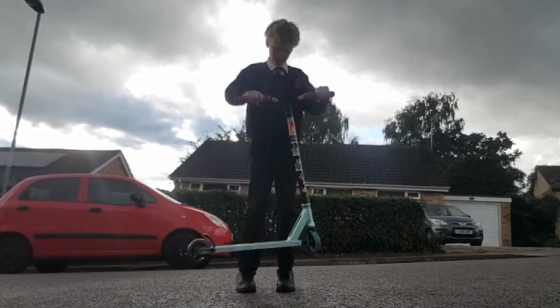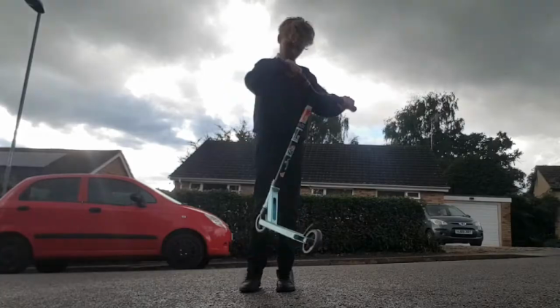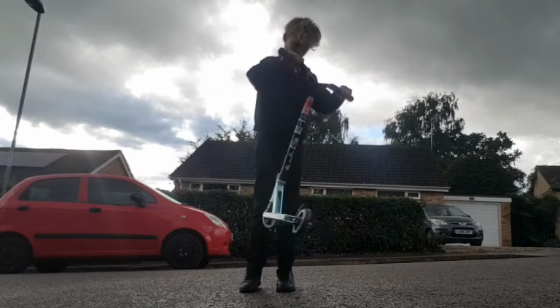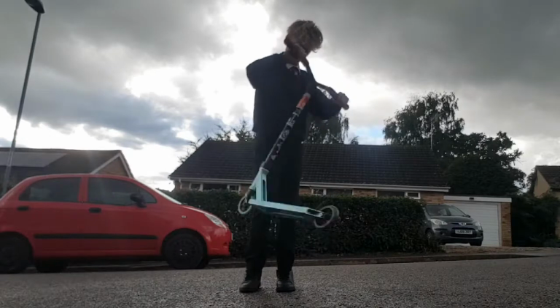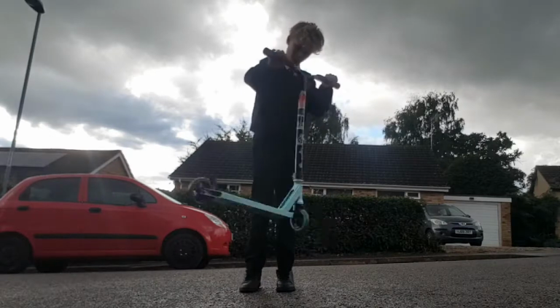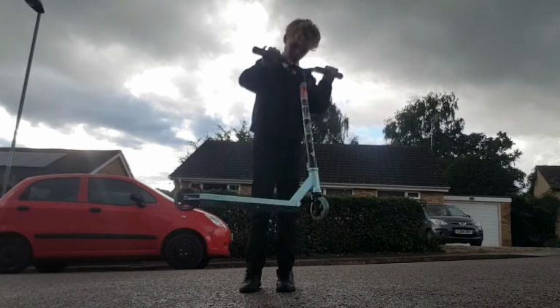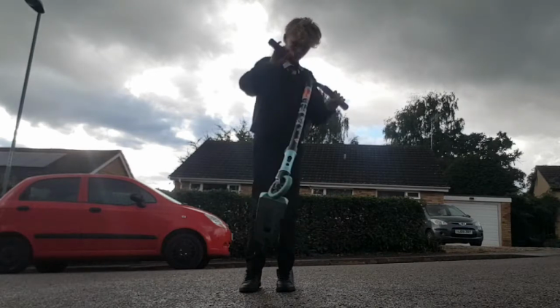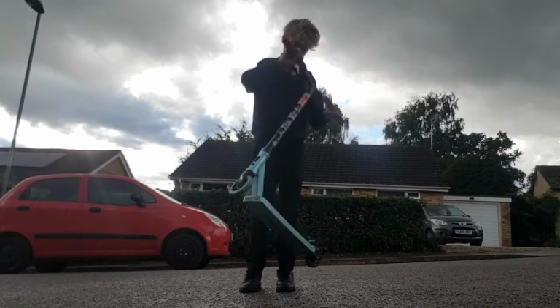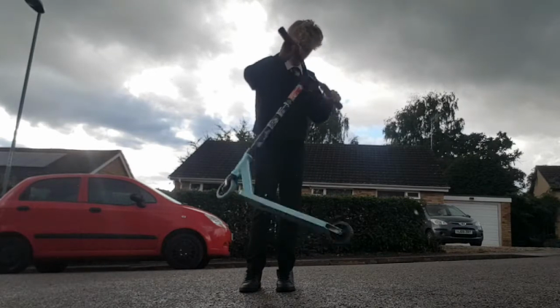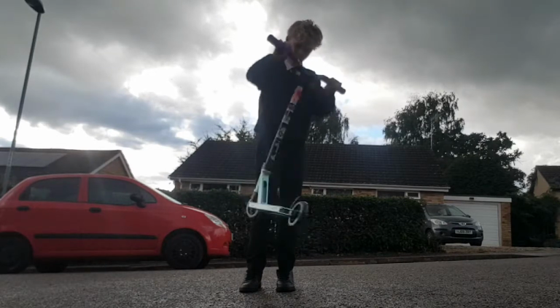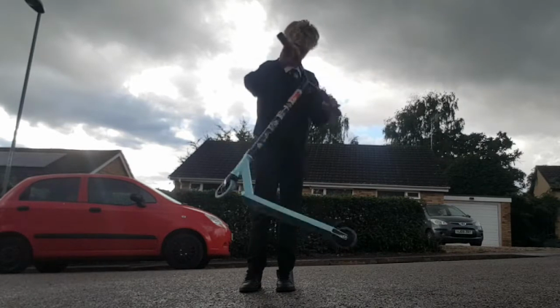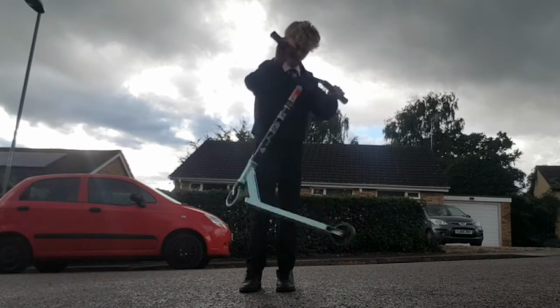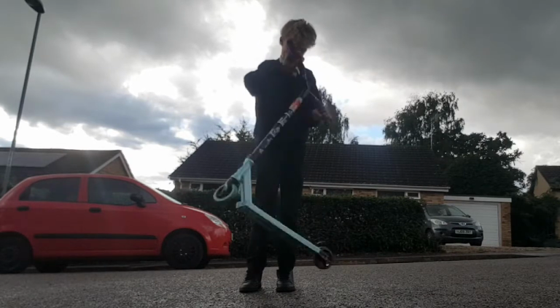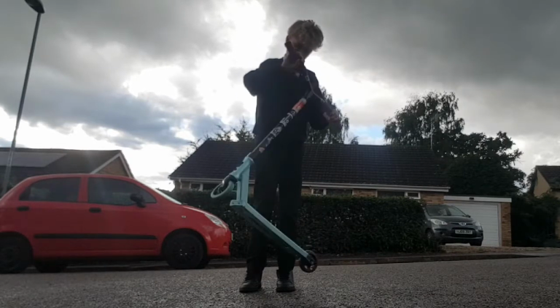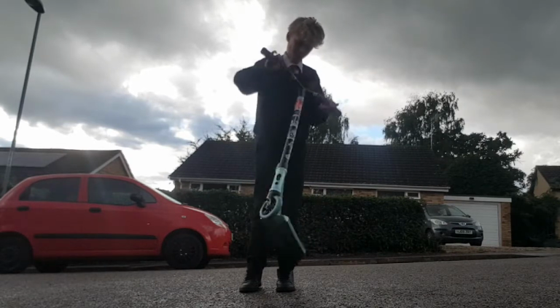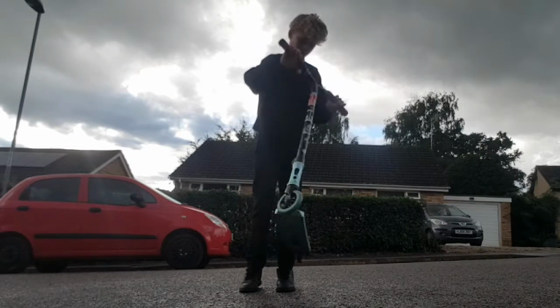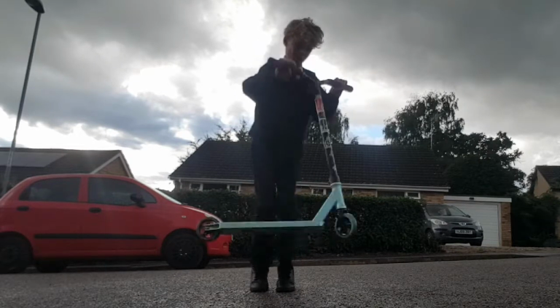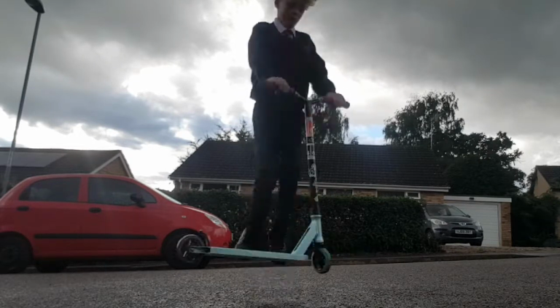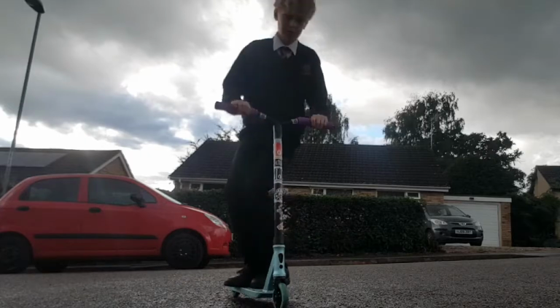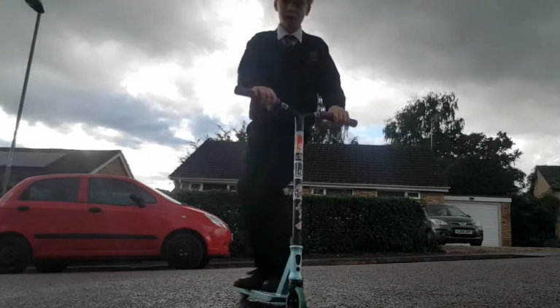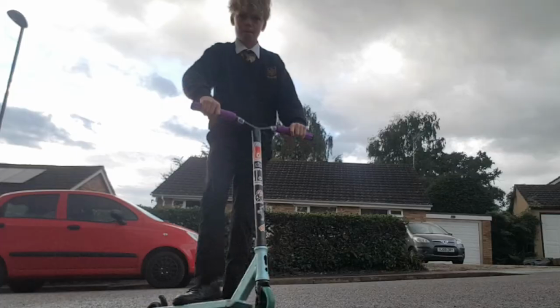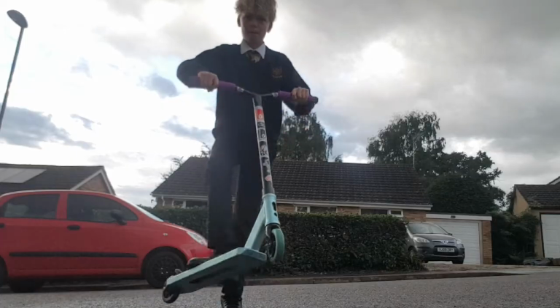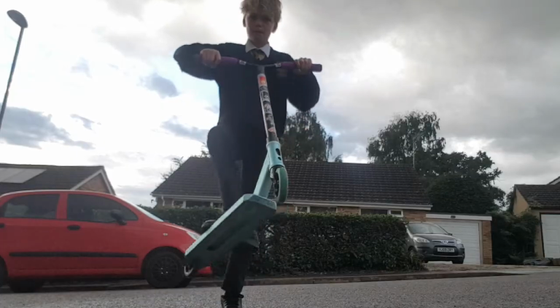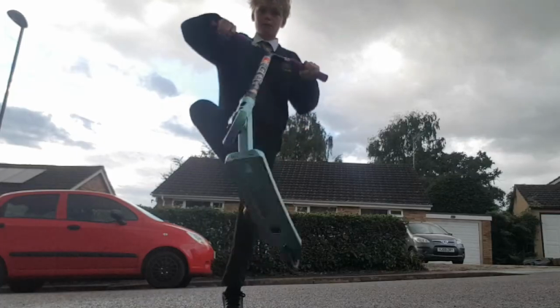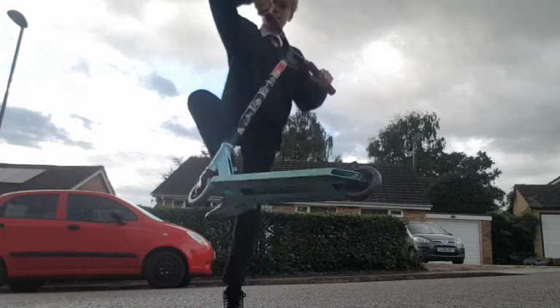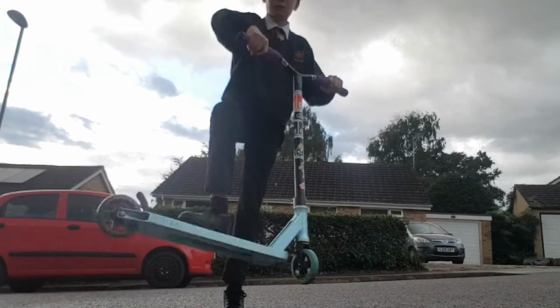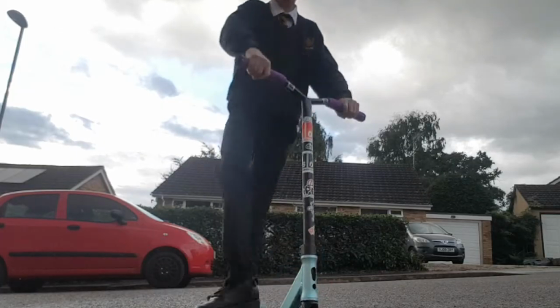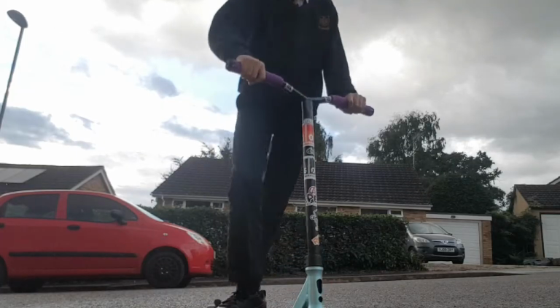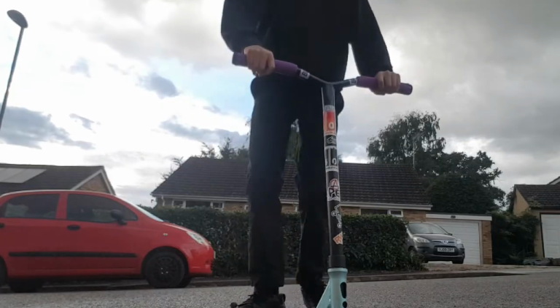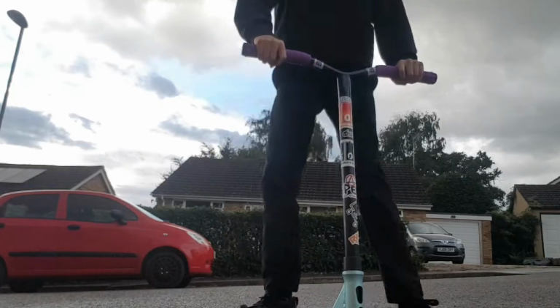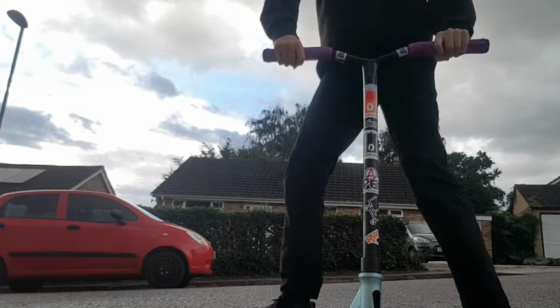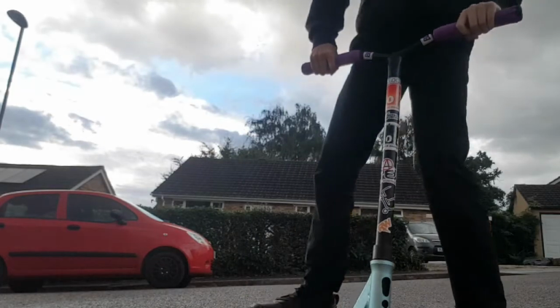Now we're going to be practicing the motion of a whip and spinning the scooter around, keeping it as close to our knees as possible. One of the most important parts is to flick, so make sure you get a really good one of these.